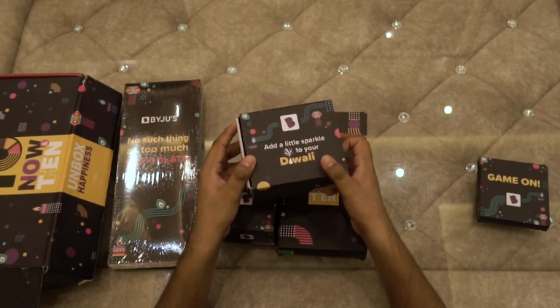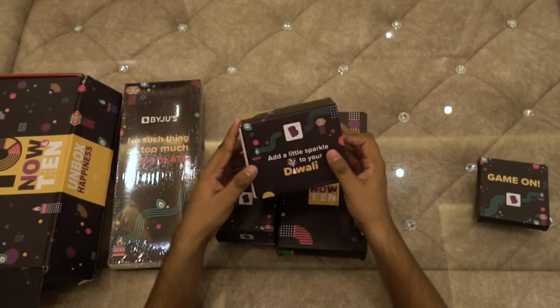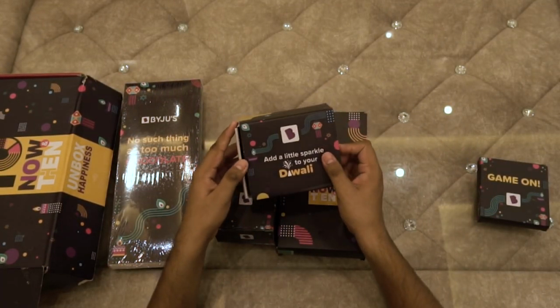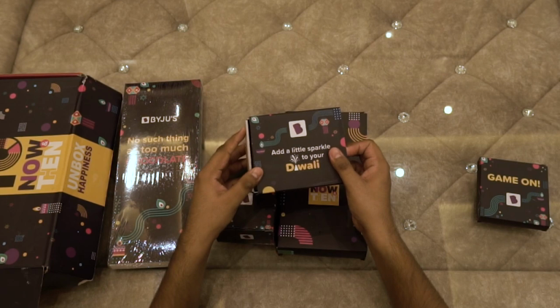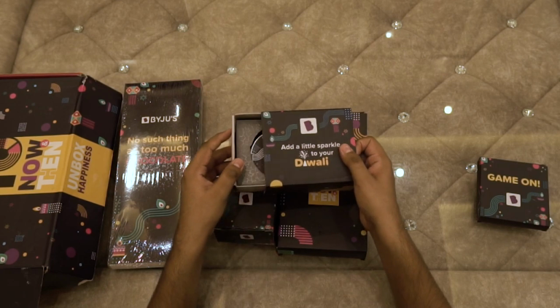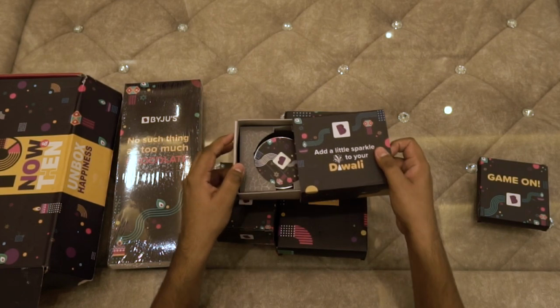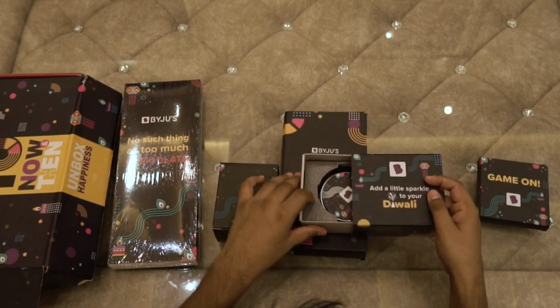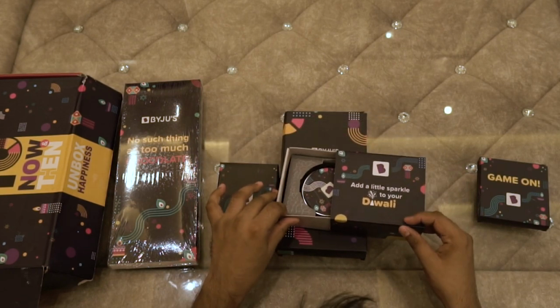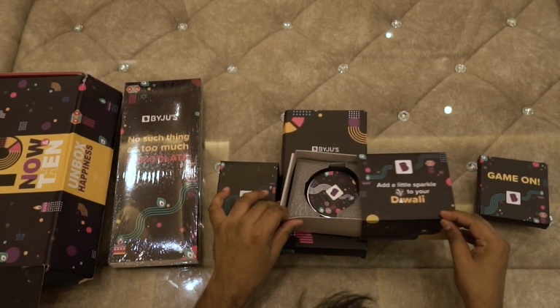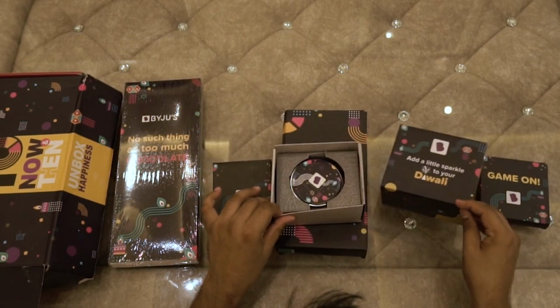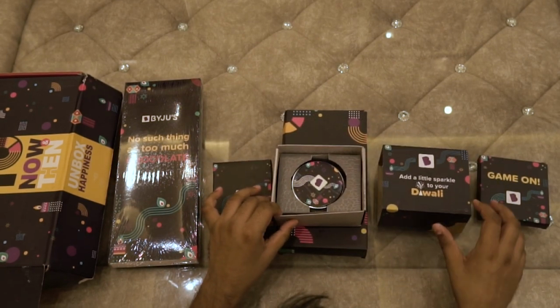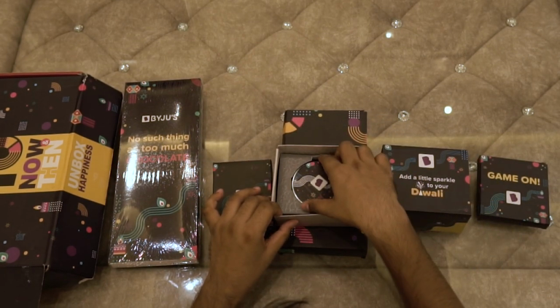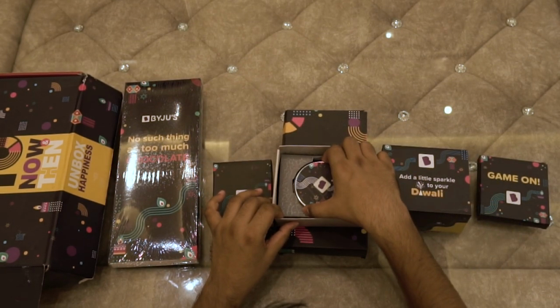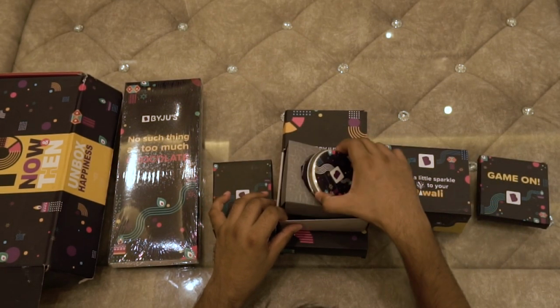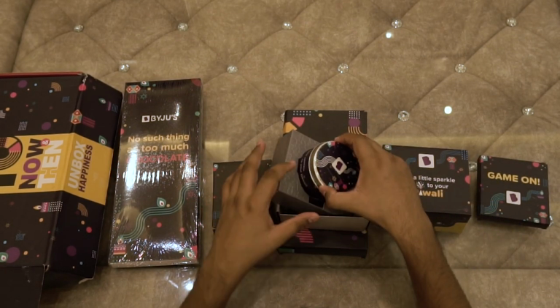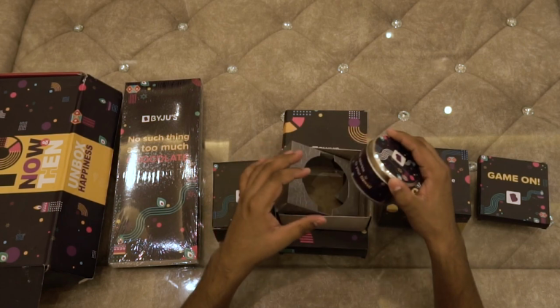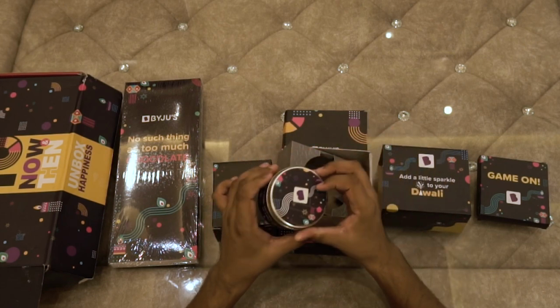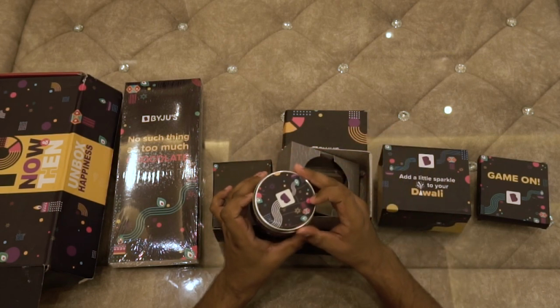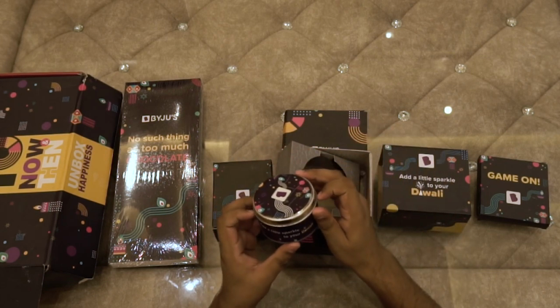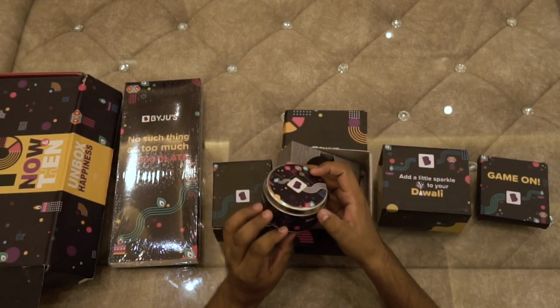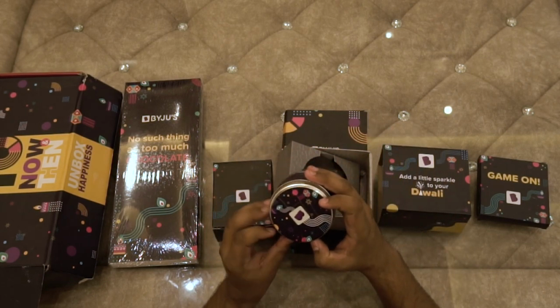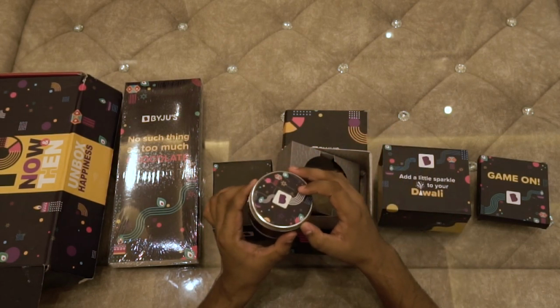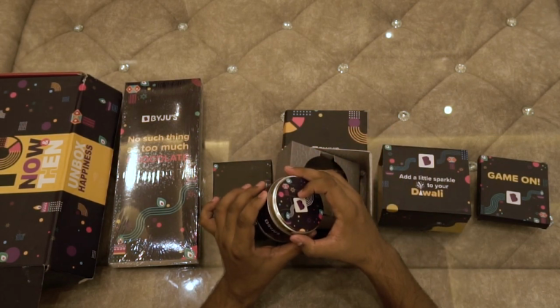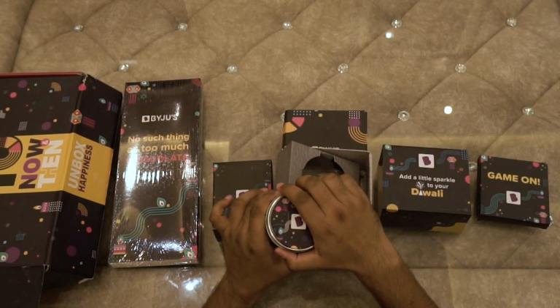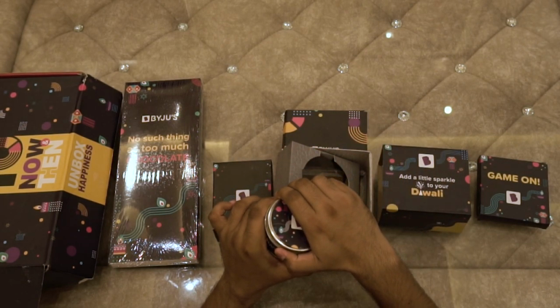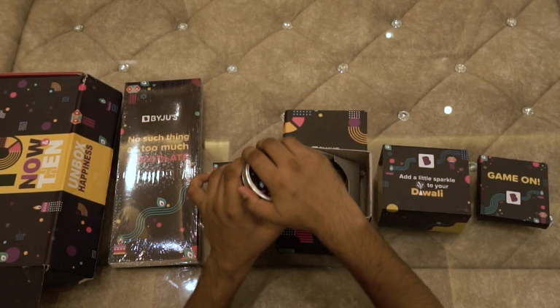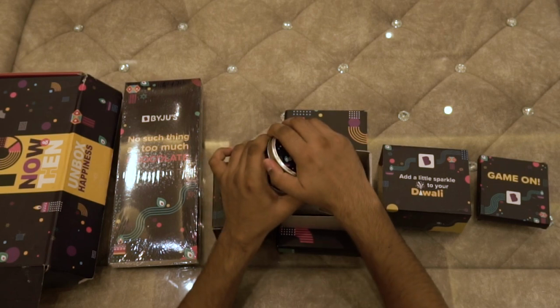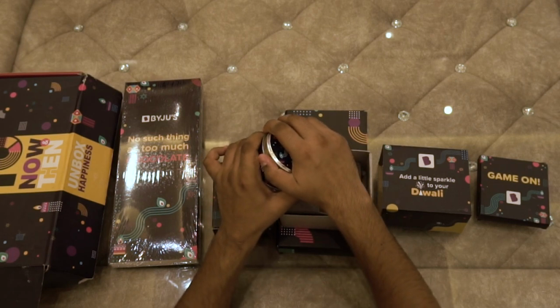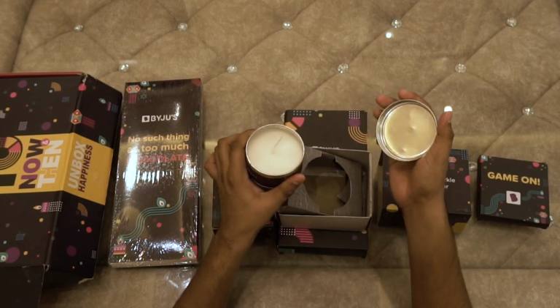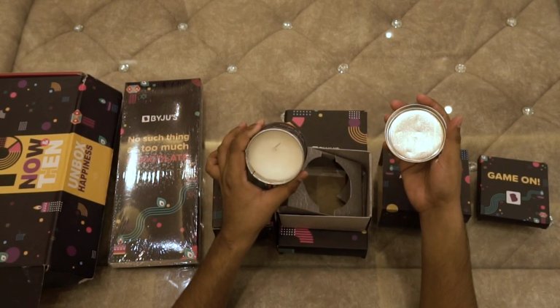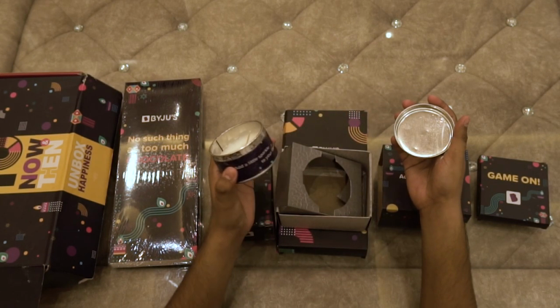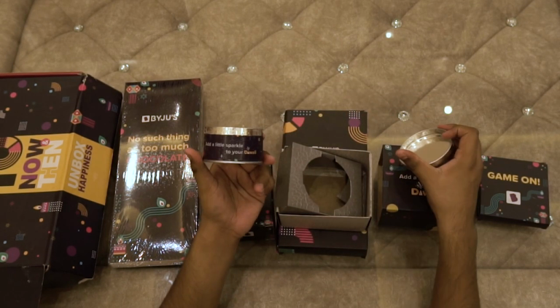So guys, I am going to start with this box. Let's see what we get inside. Okay, as I thought, it's a candle and it's a scented one.